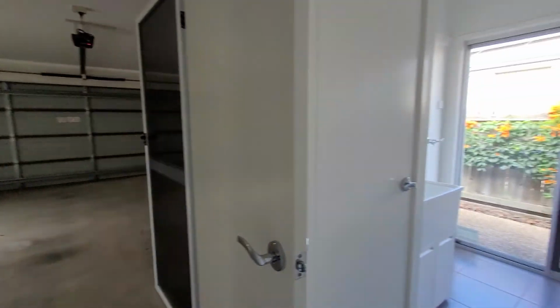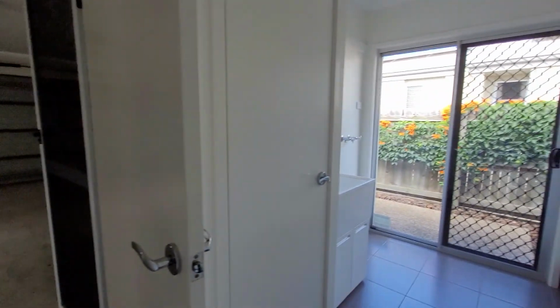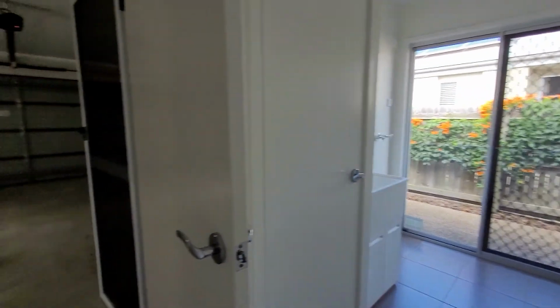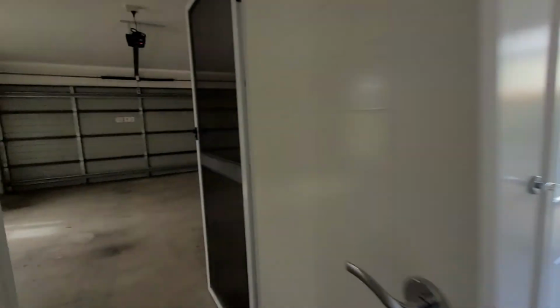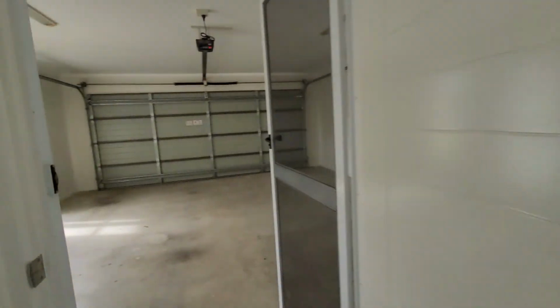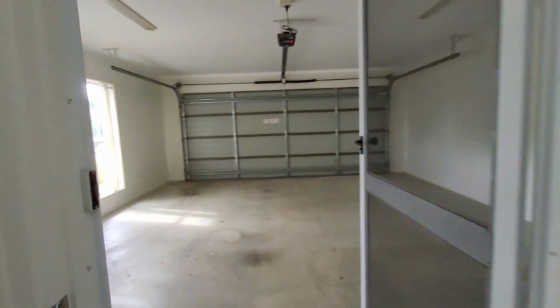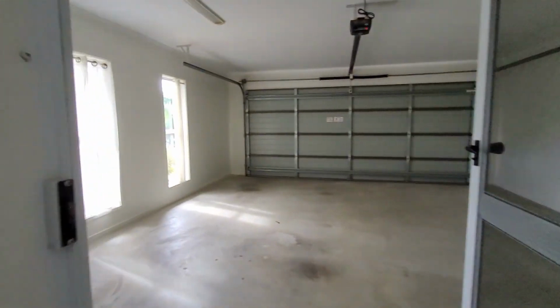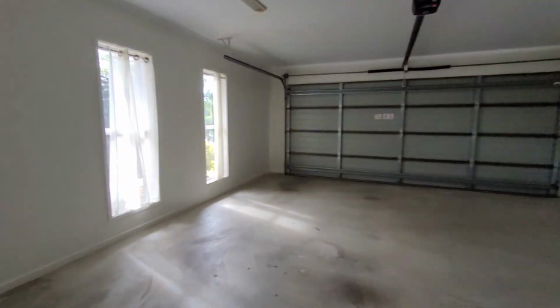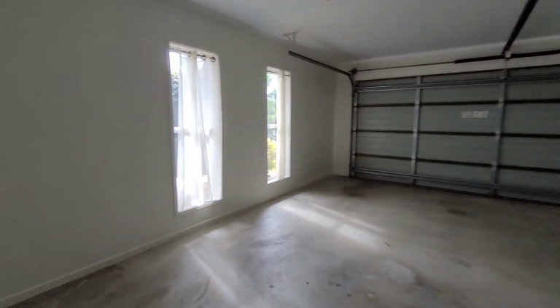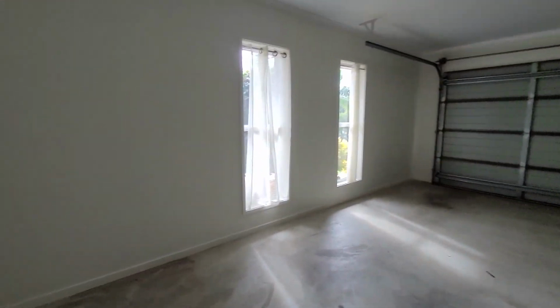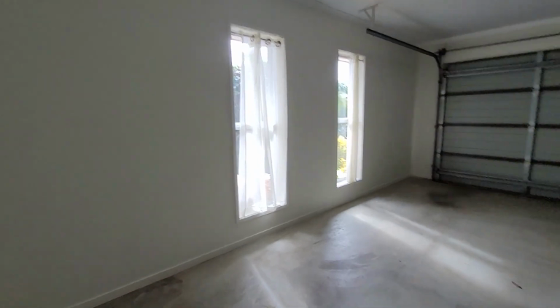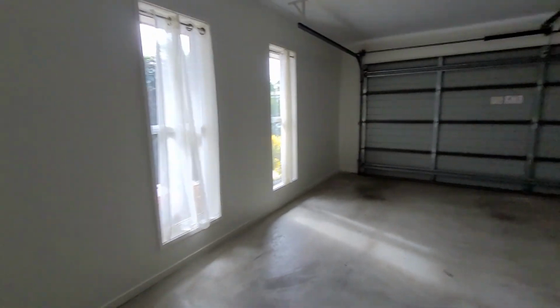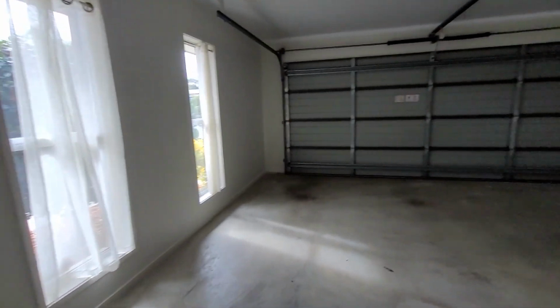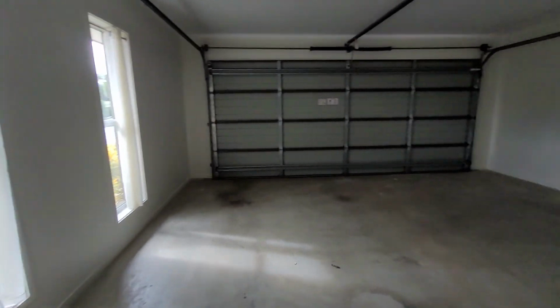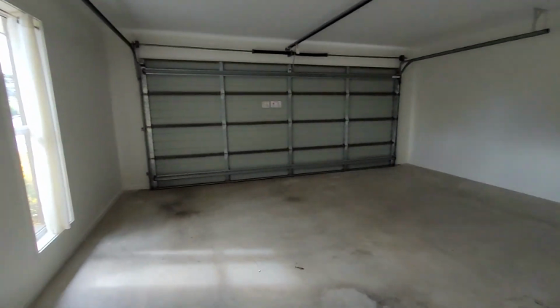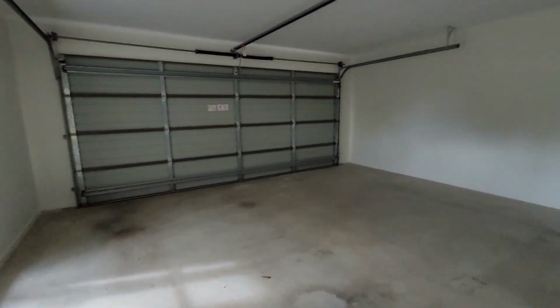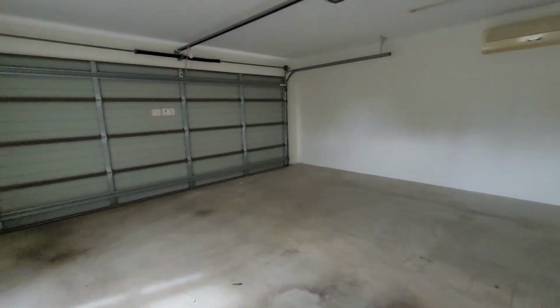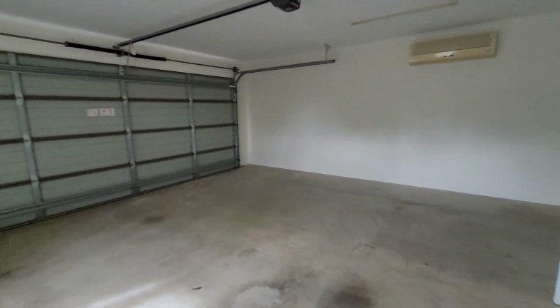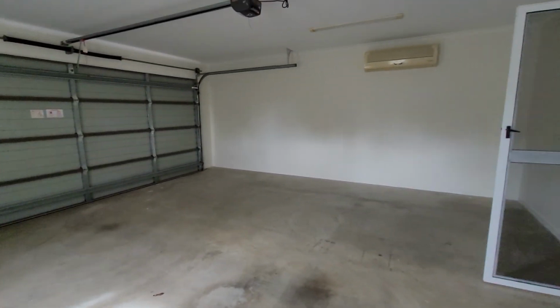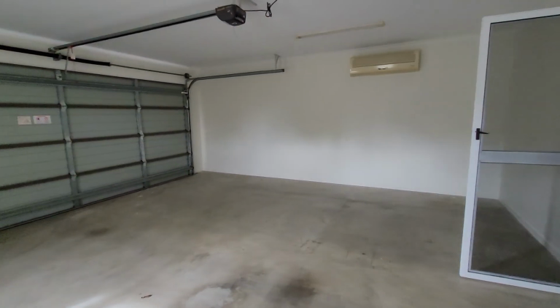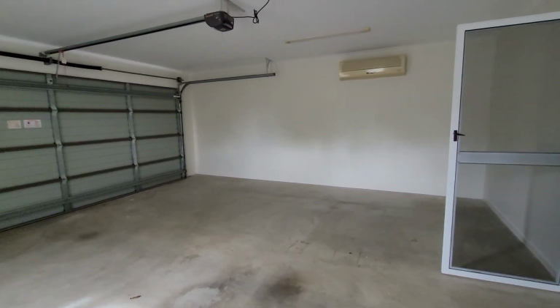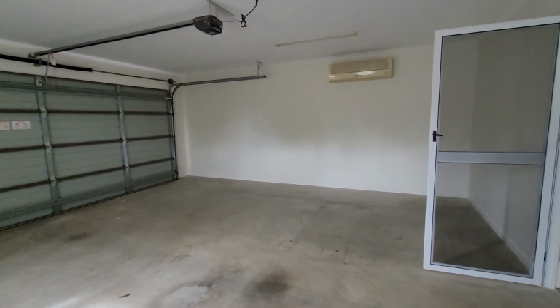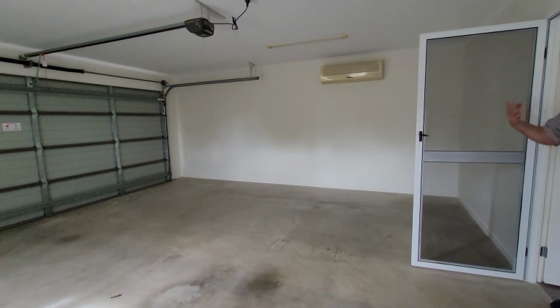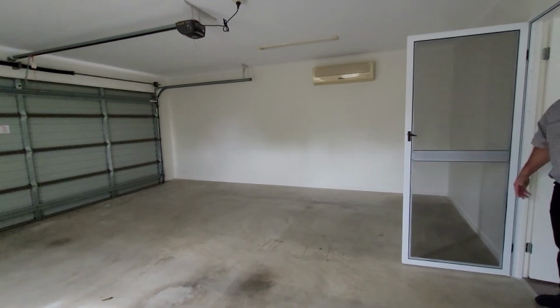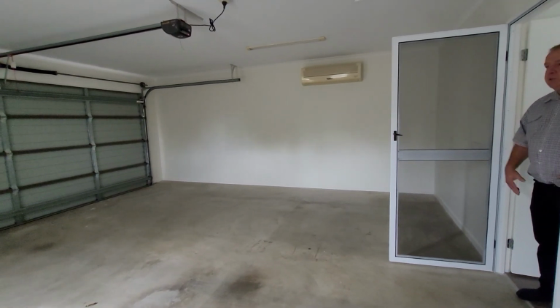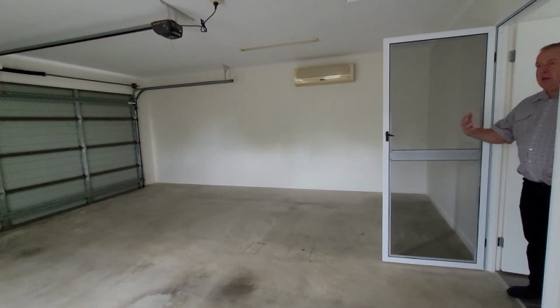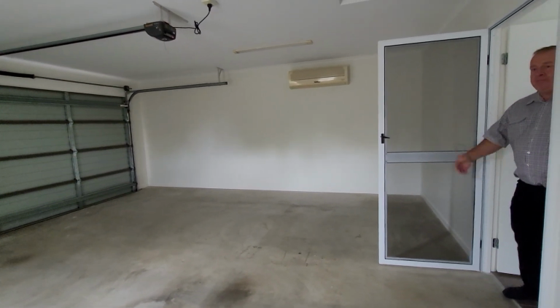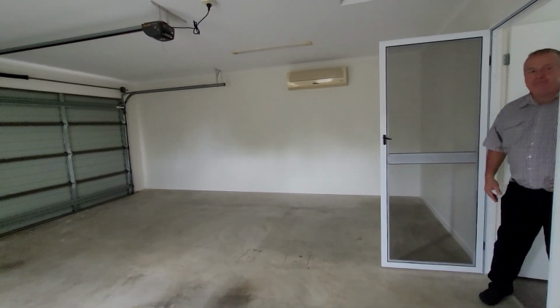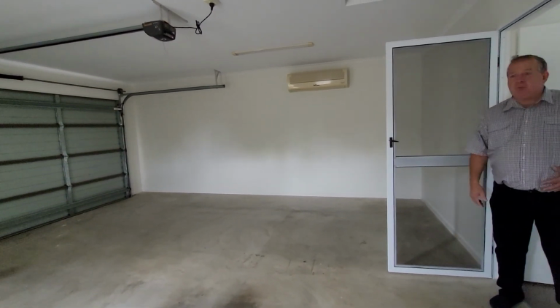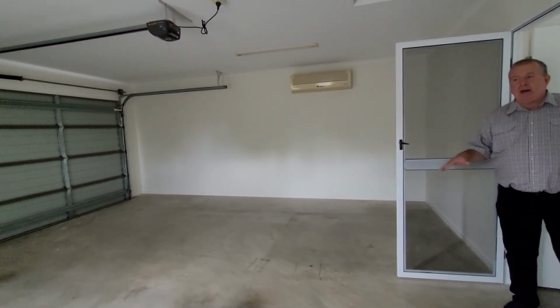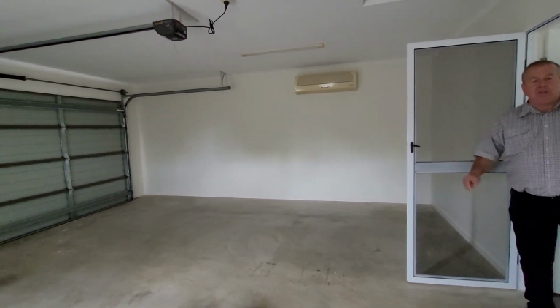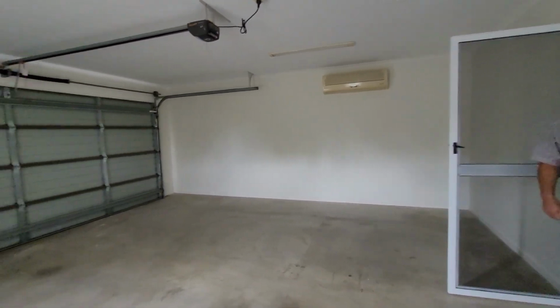Just to our left here going through the garage is a double-door linen cupboard. And as you can see, quite a lot of space — could be a games room, could be a home office. Remote controlled, with a manageable yard, not too steep.